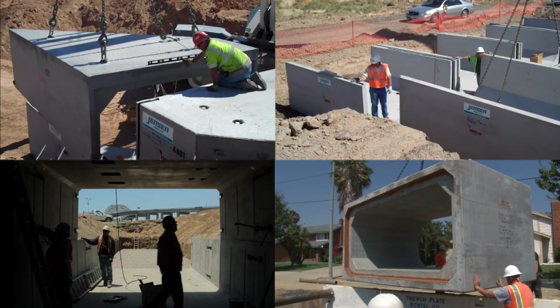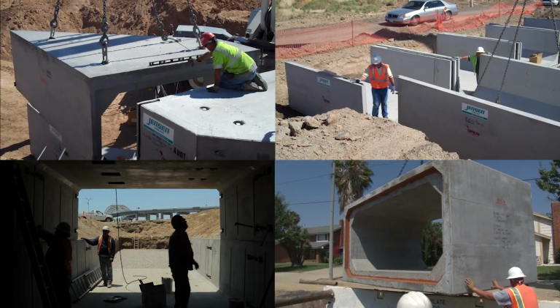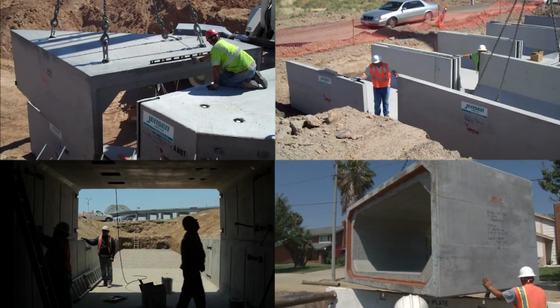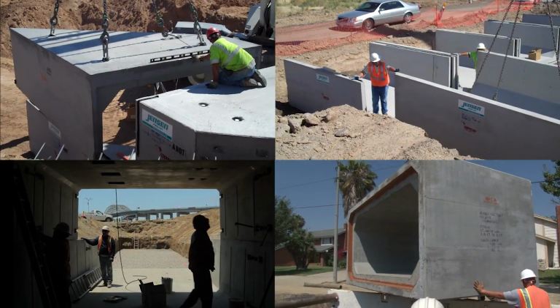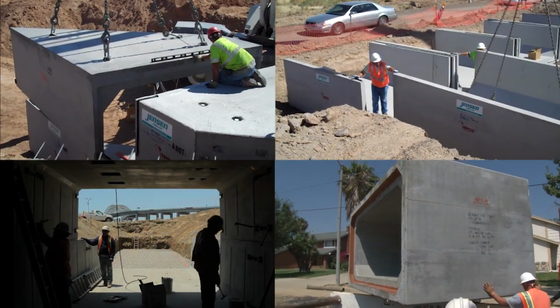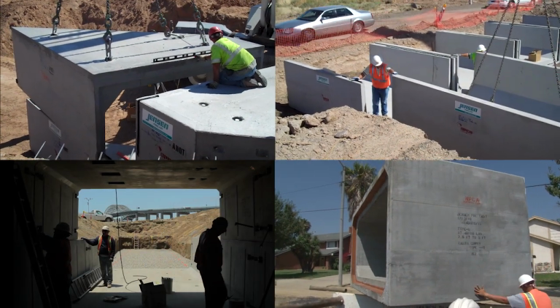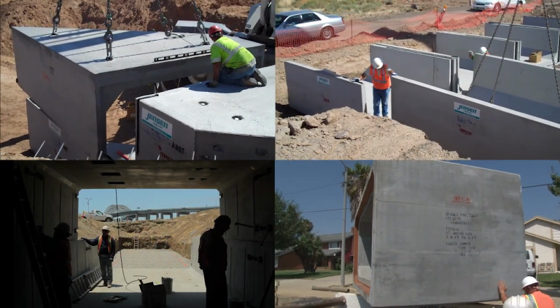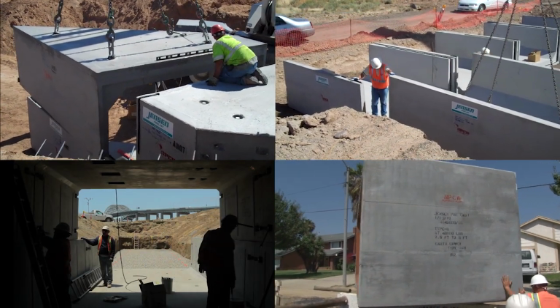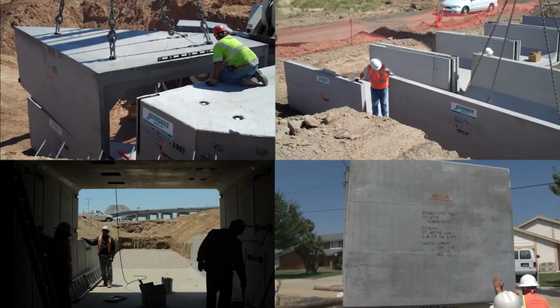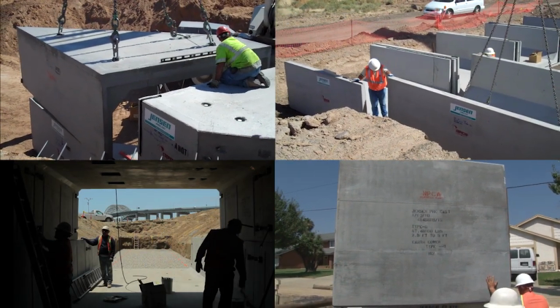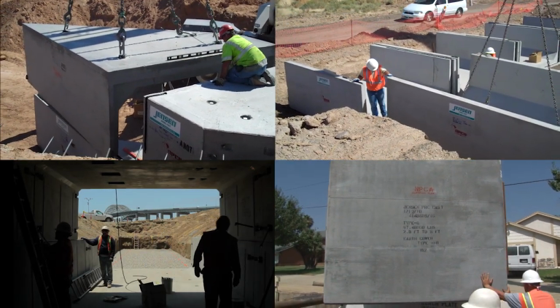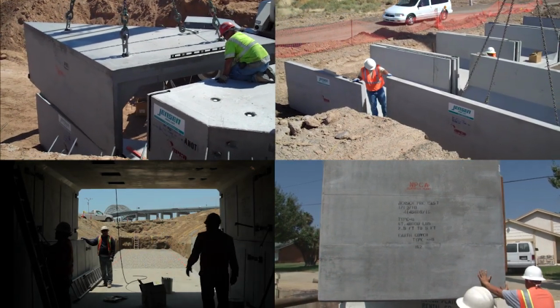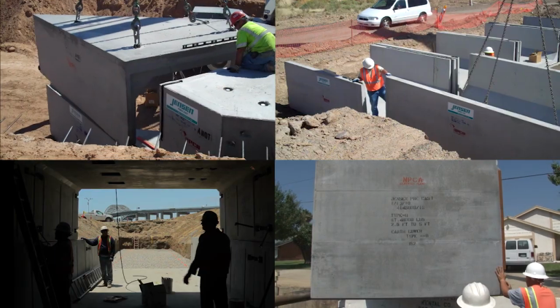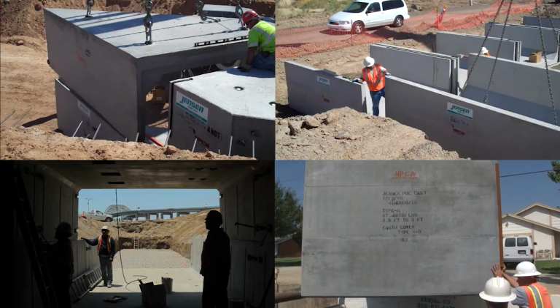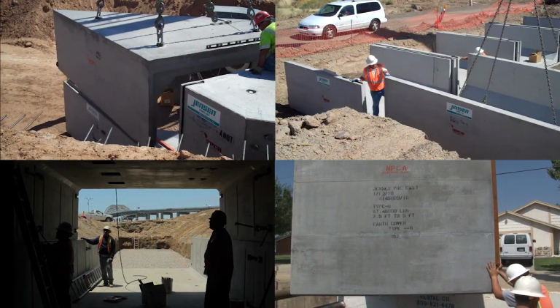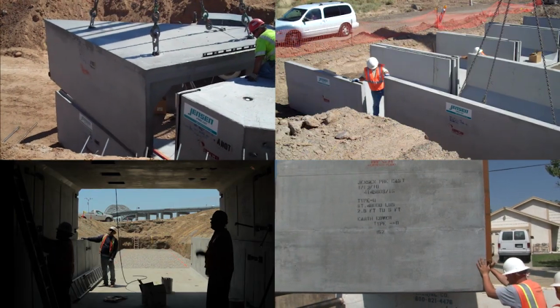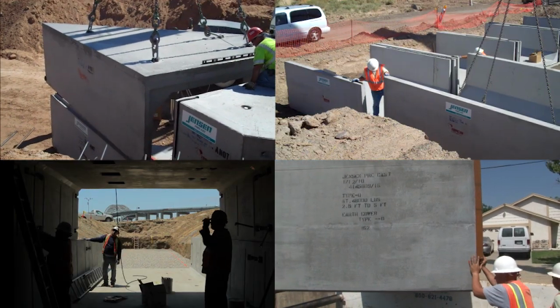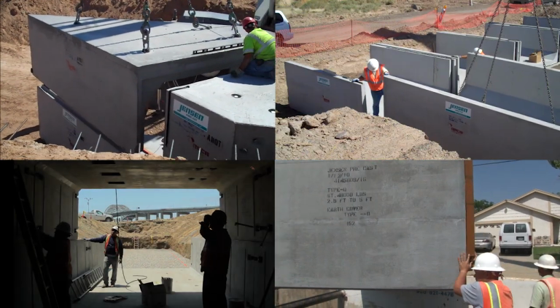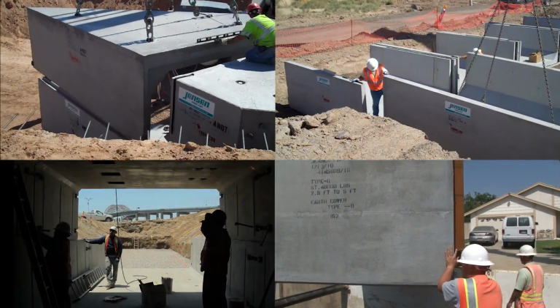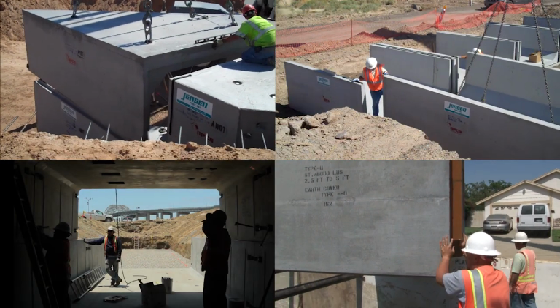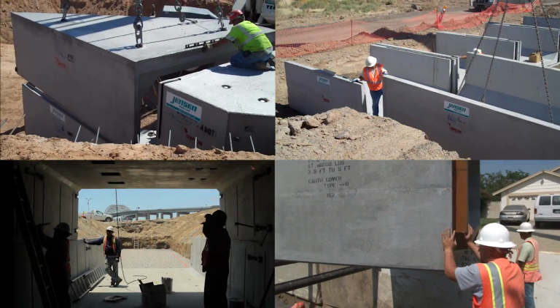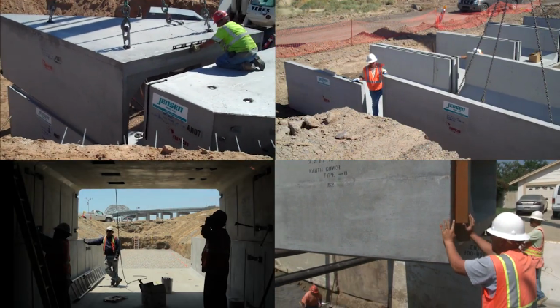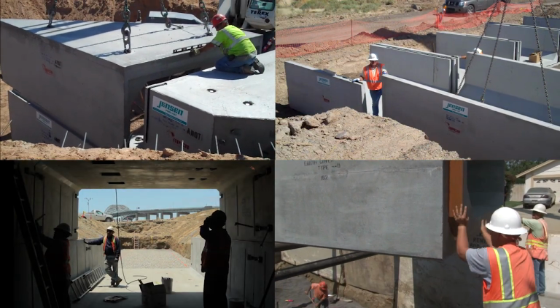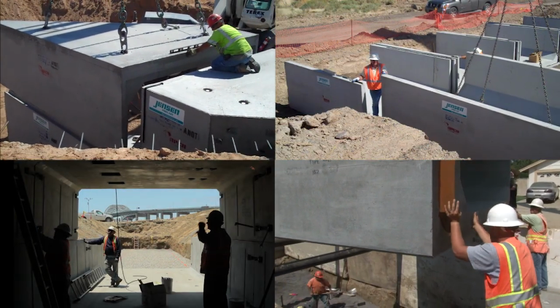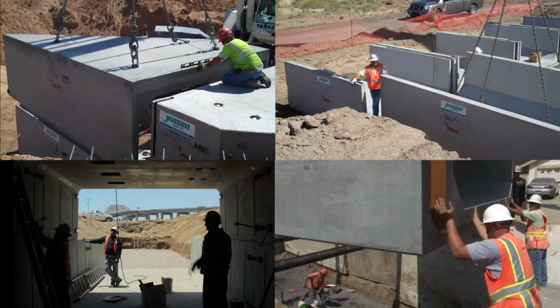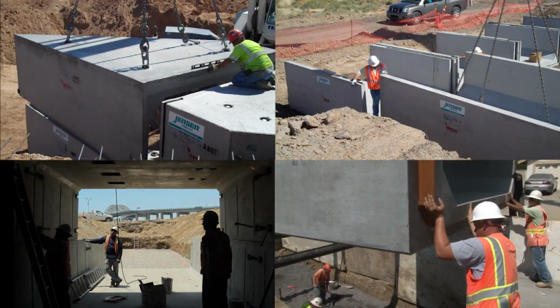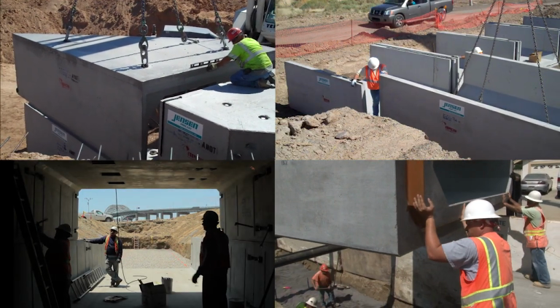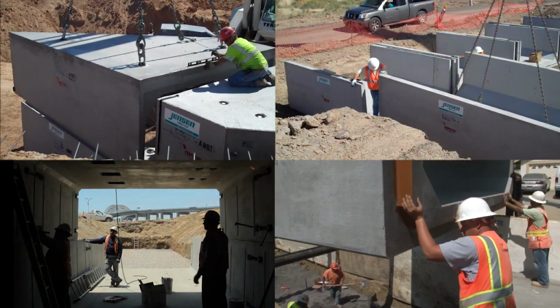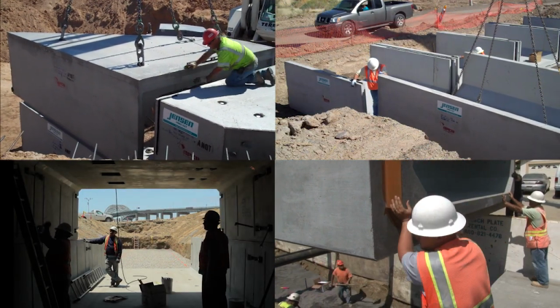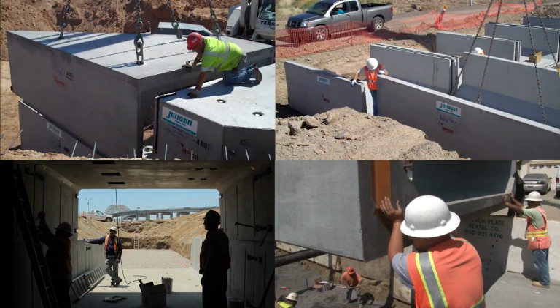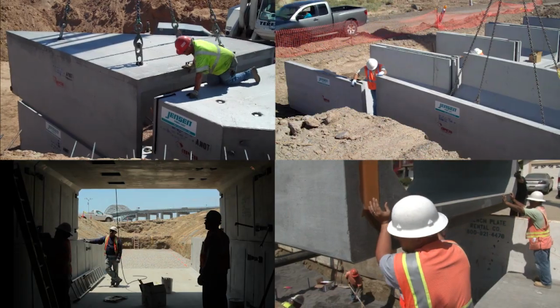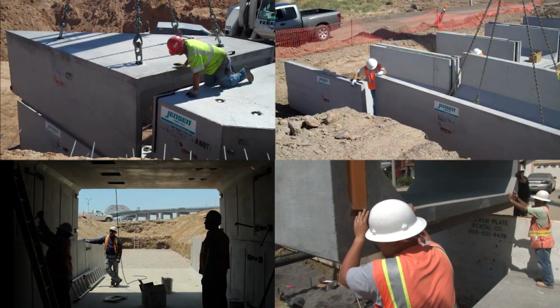If you are designing a project, bidding a job, or revising or developing a standard for box culvert, let us show you ways we have helped others with box culvert solutions.